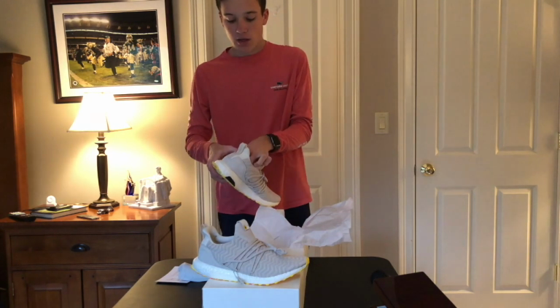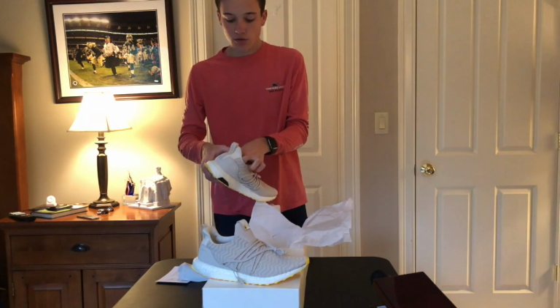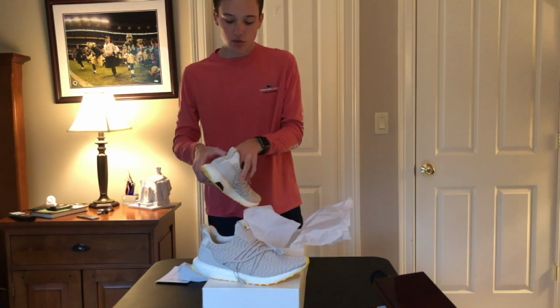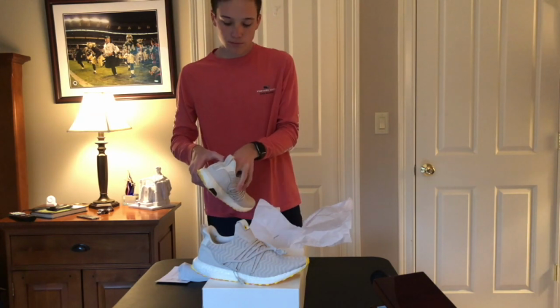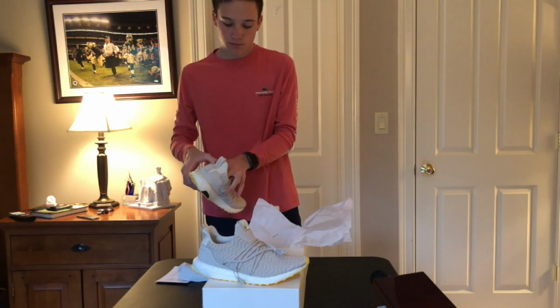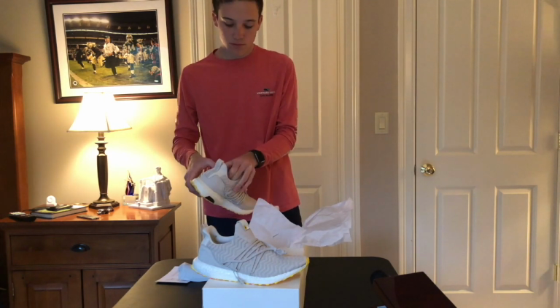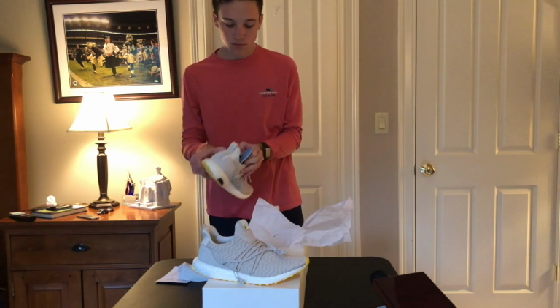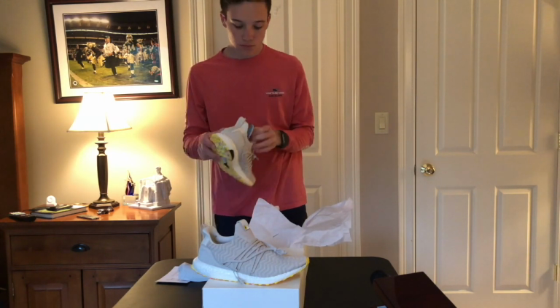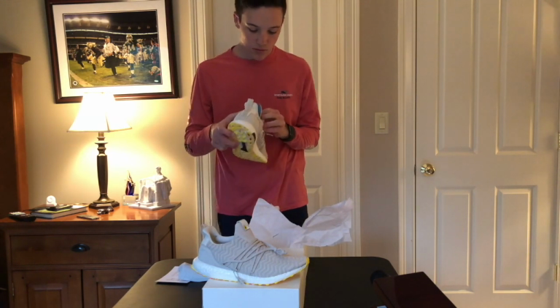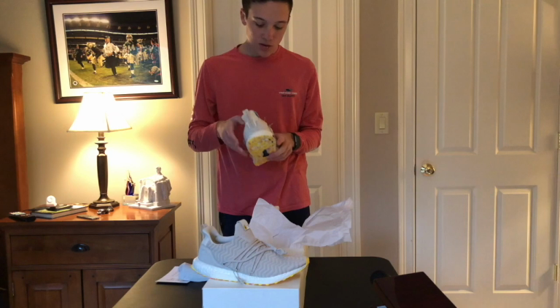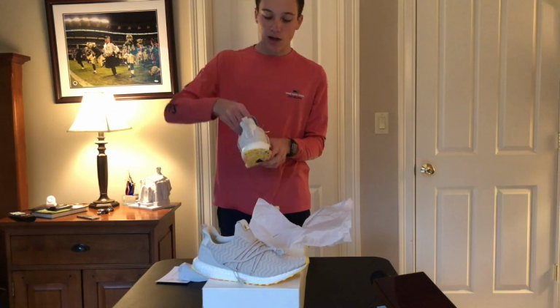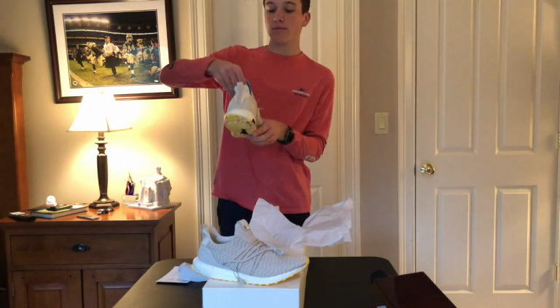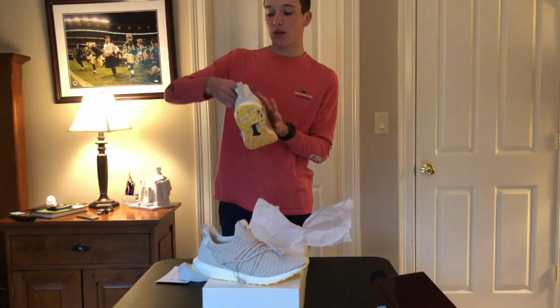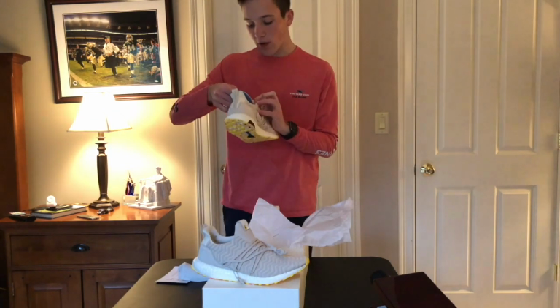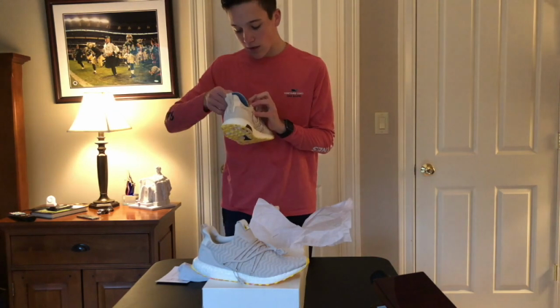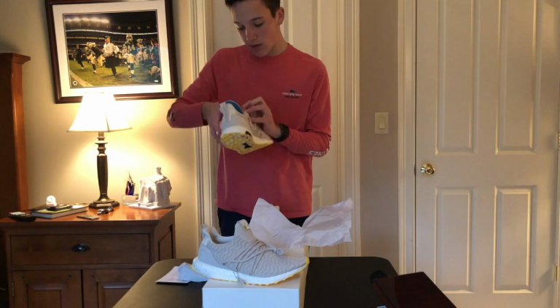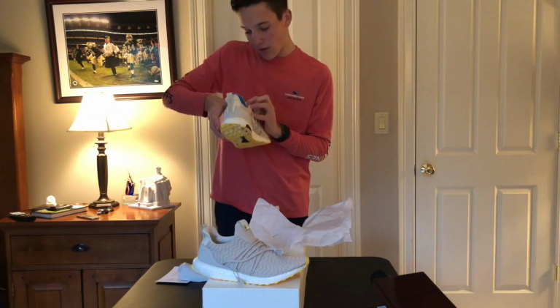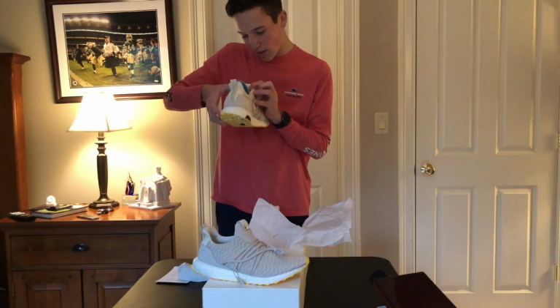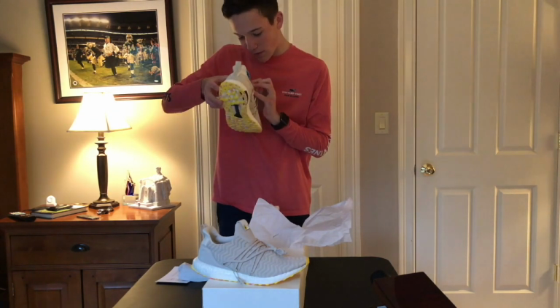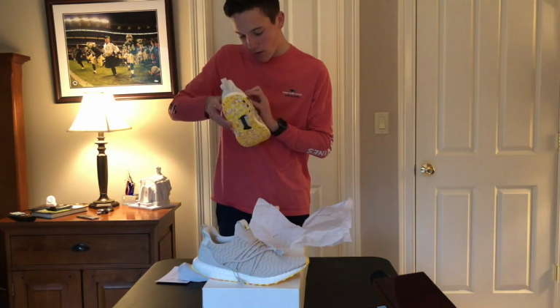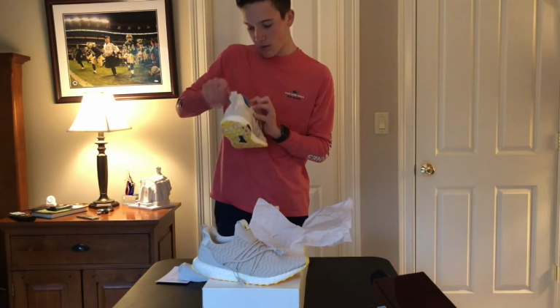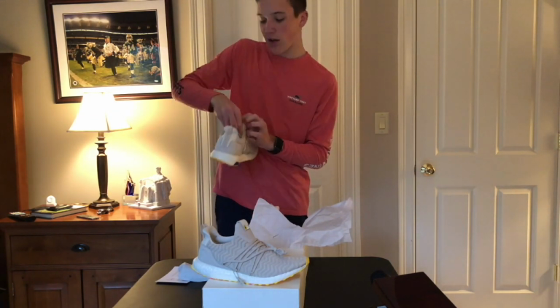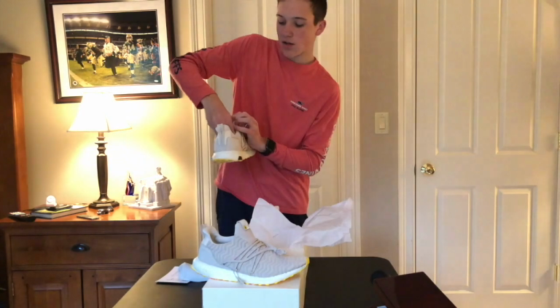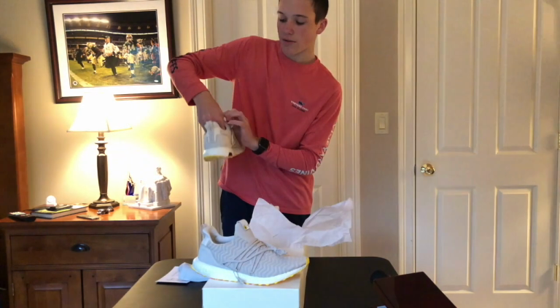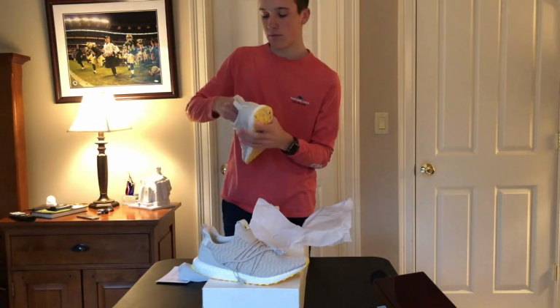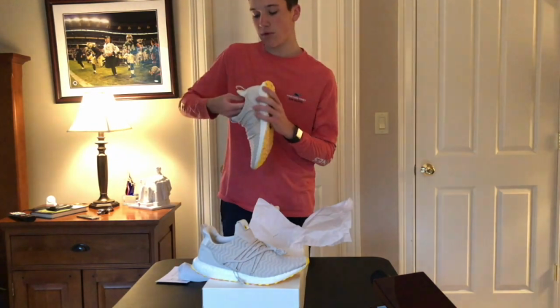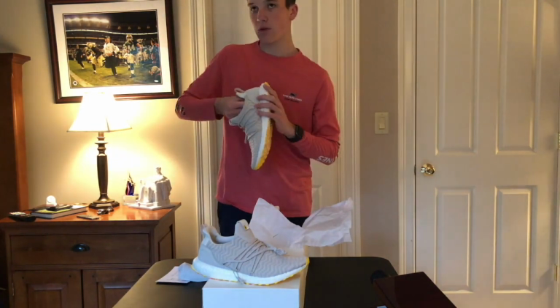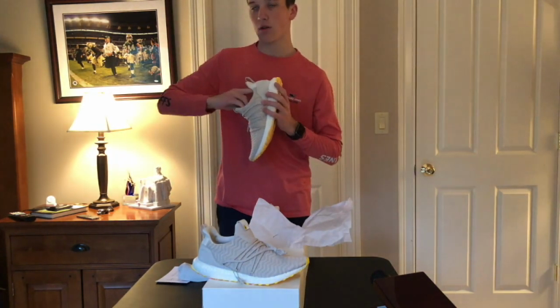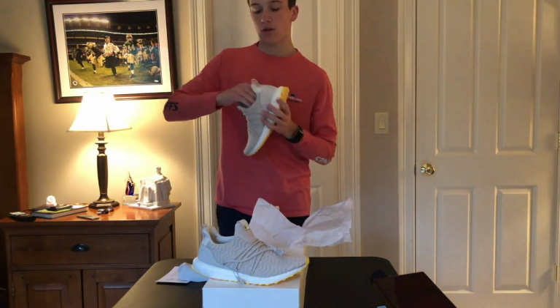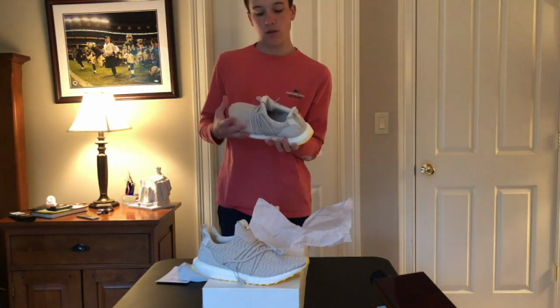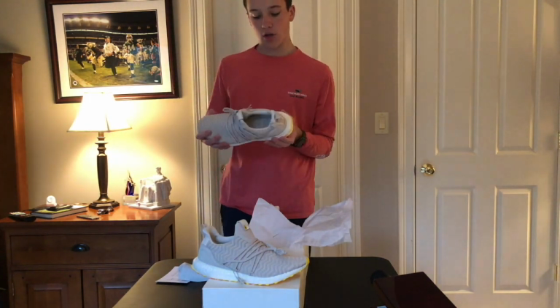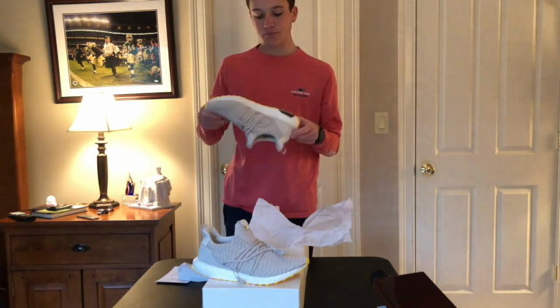The insoles of the shoe come out, and they are suede — I think leather — they're suede. Feel pretty good.